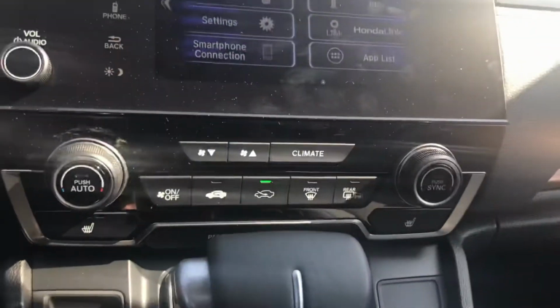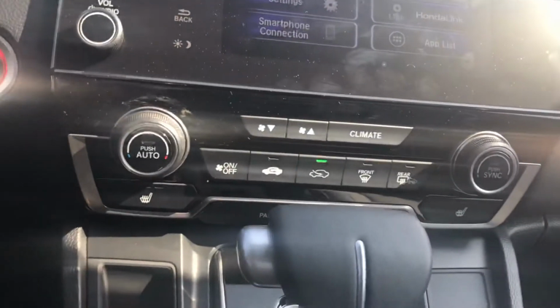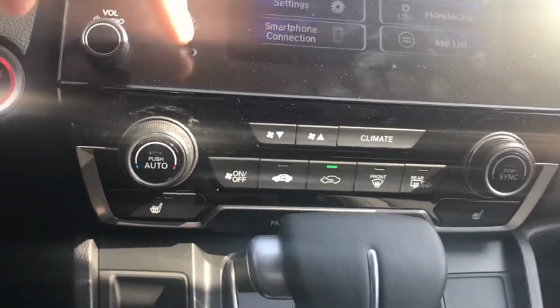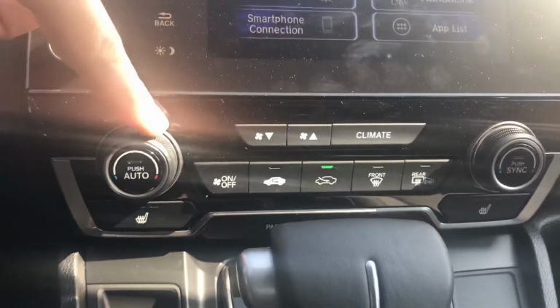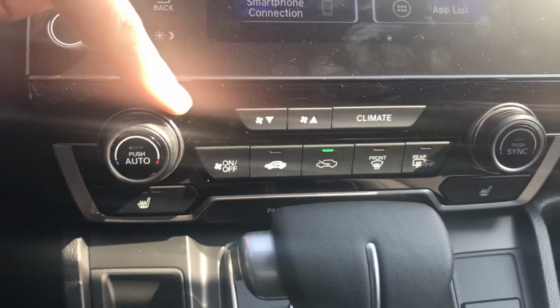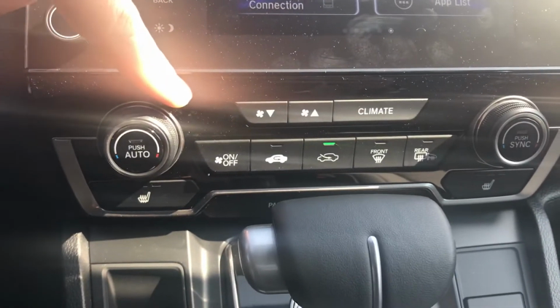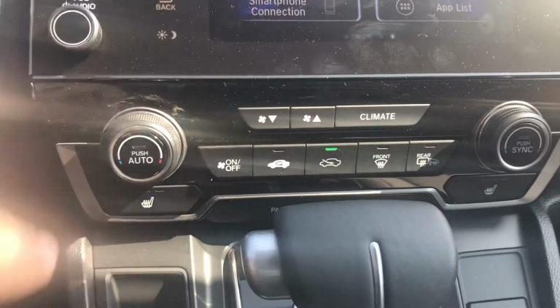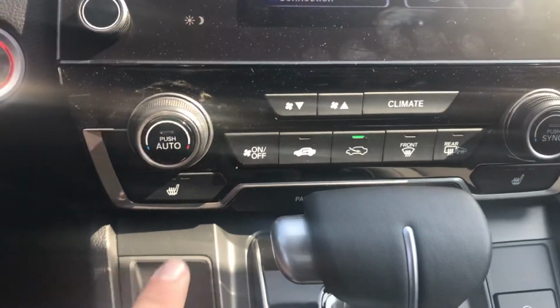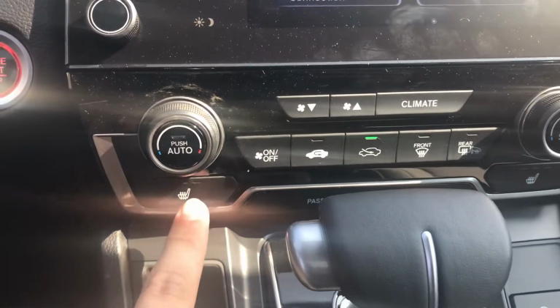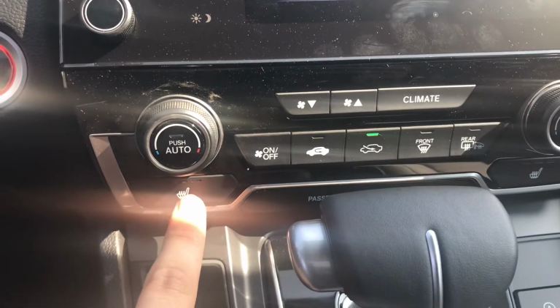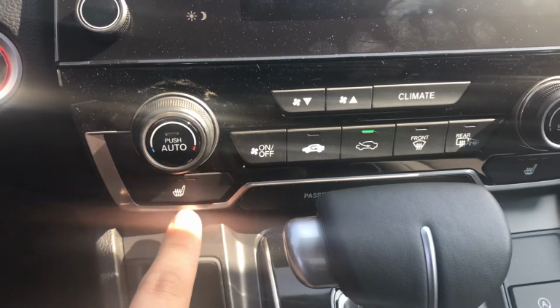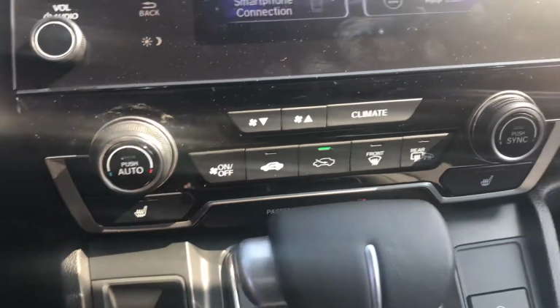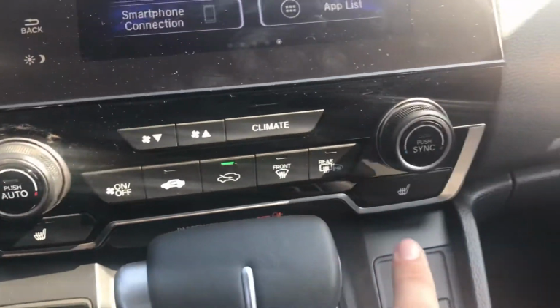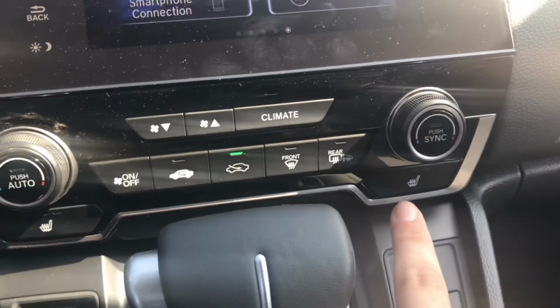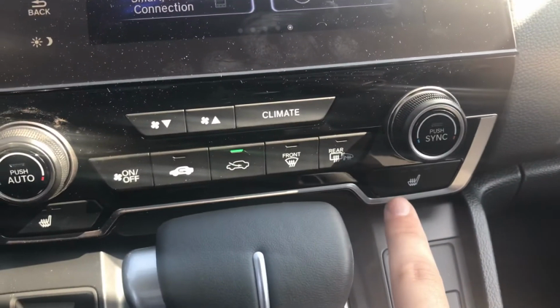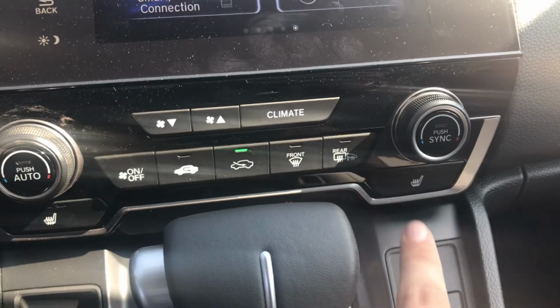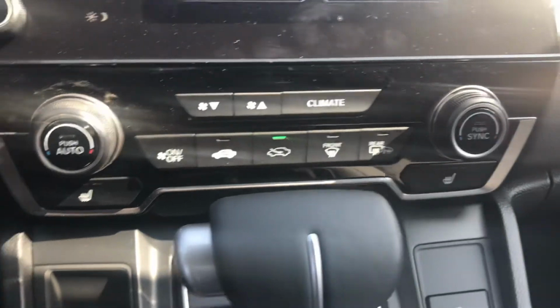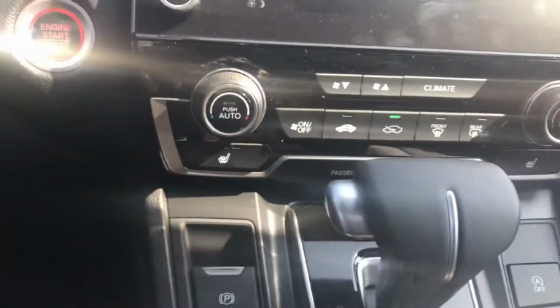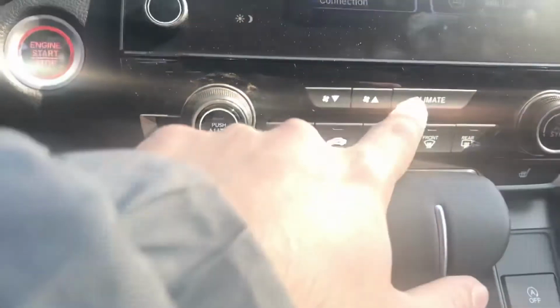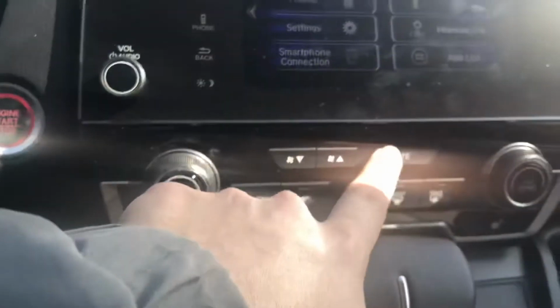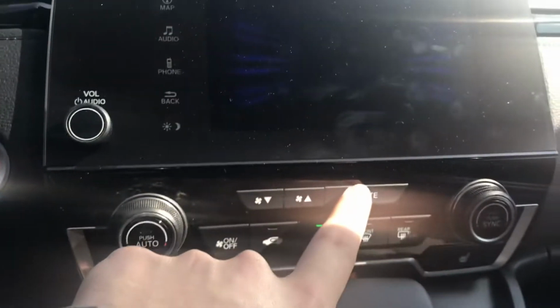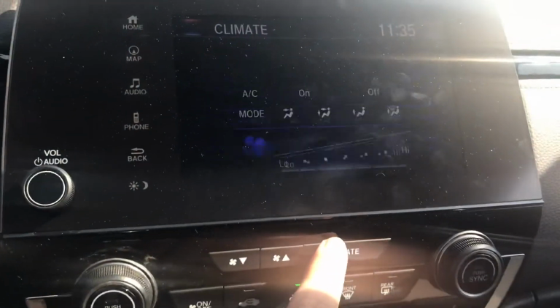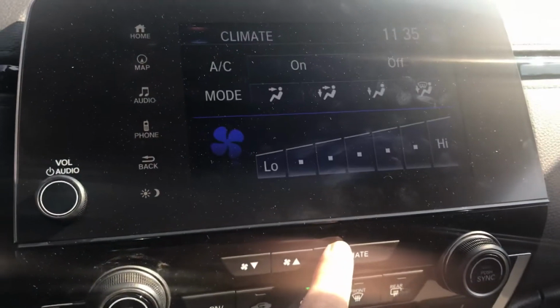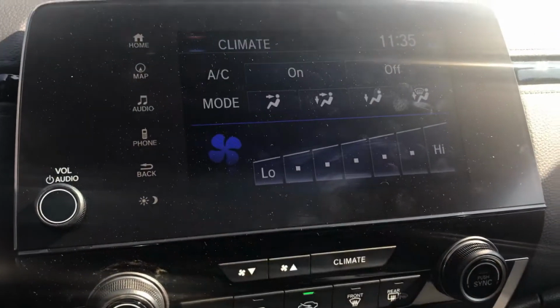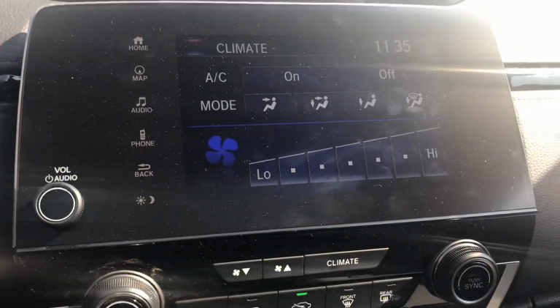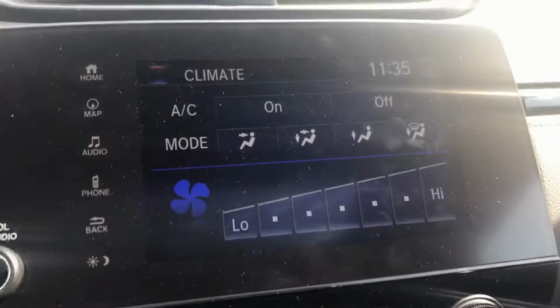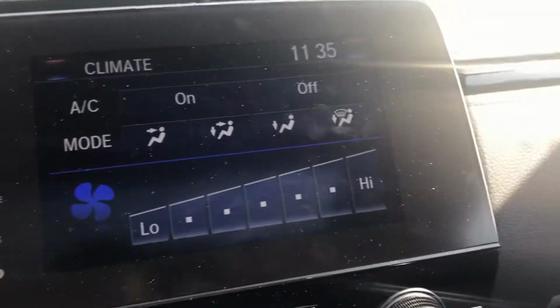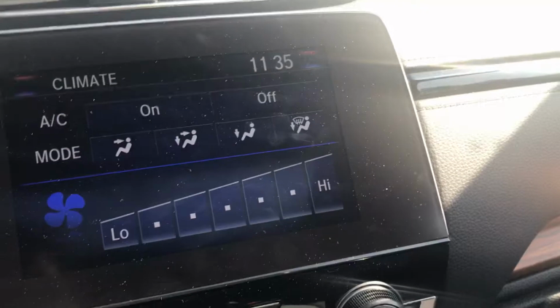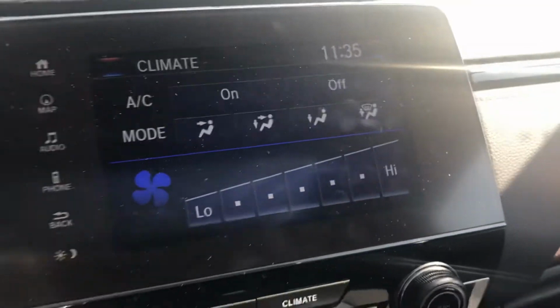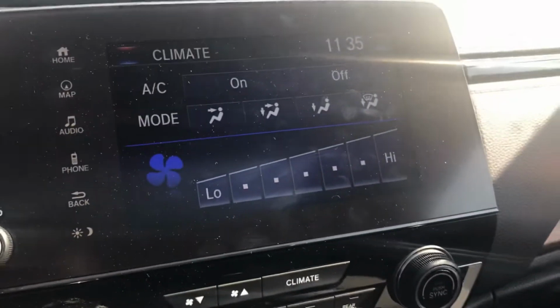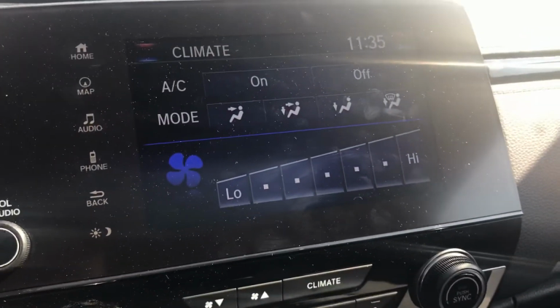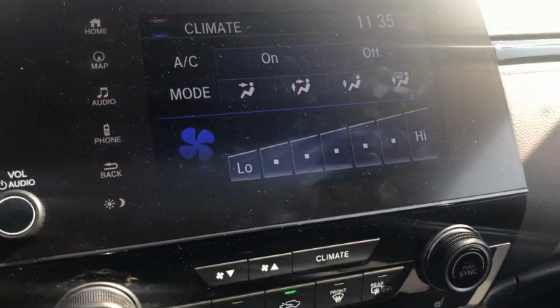Down over here at the bottom you do have your climate controls and your heated seats for the driver and for the passenger as well. You can control all that by hitting the climate button and getting access to the different positioning and the fan controls.